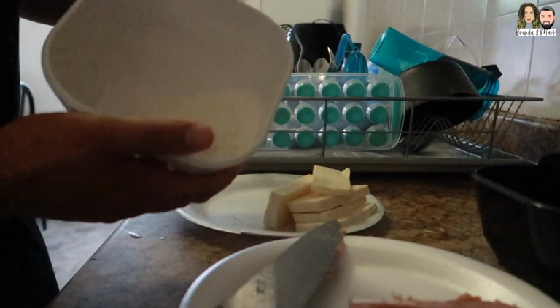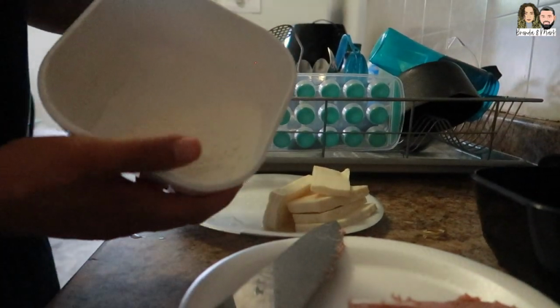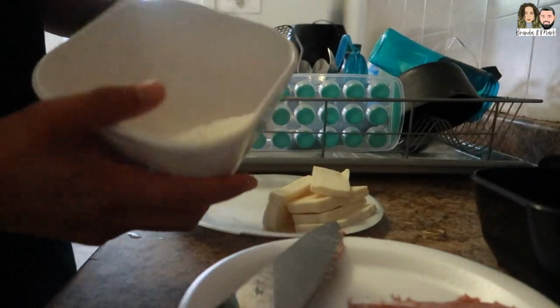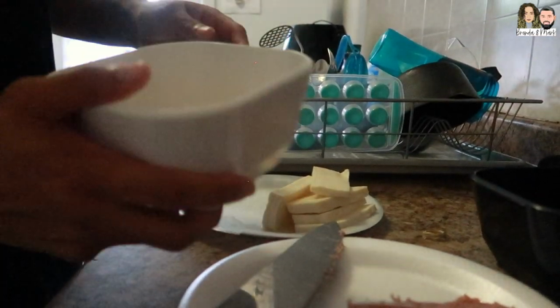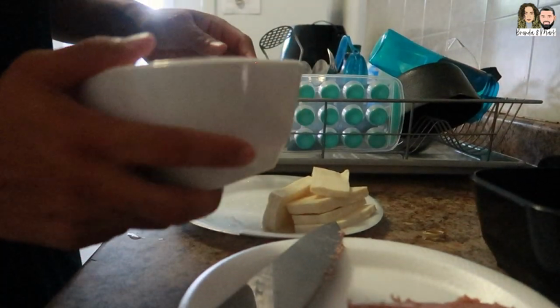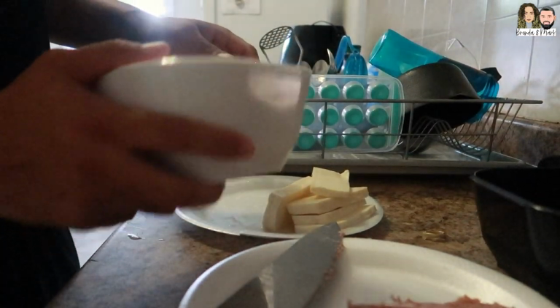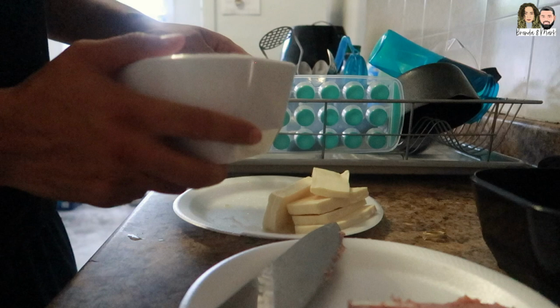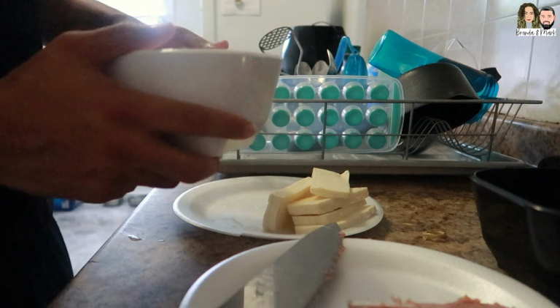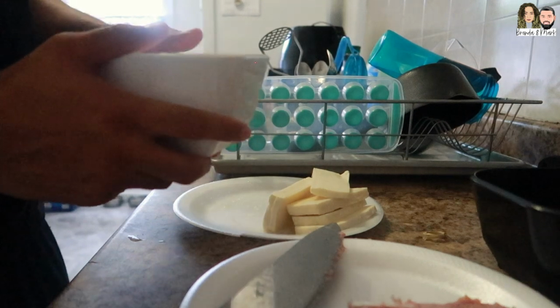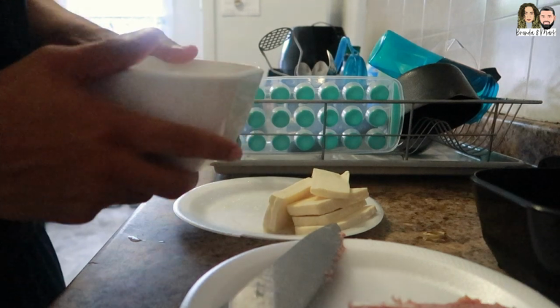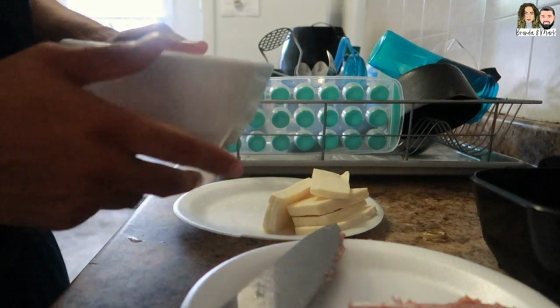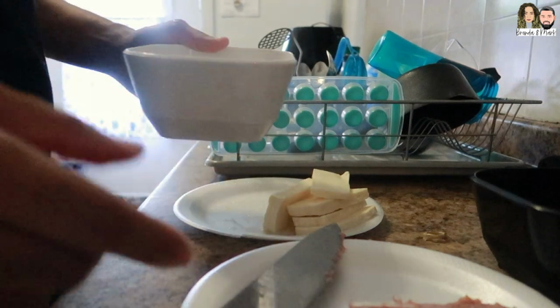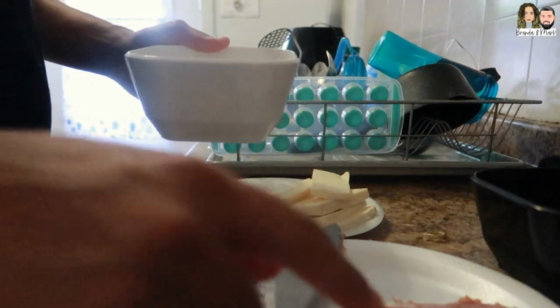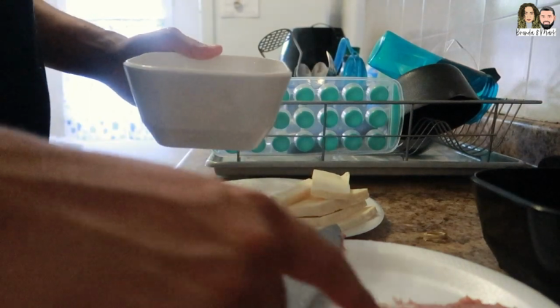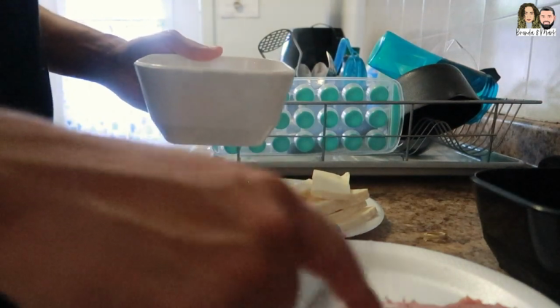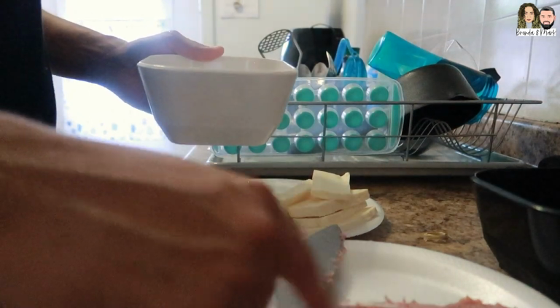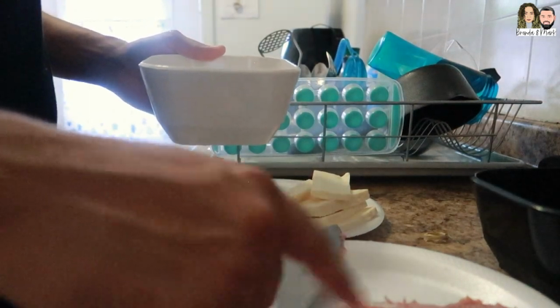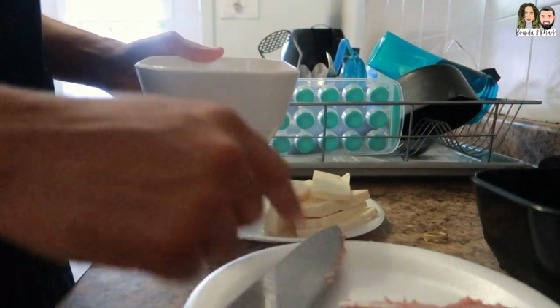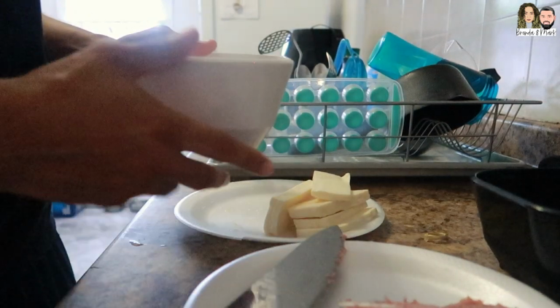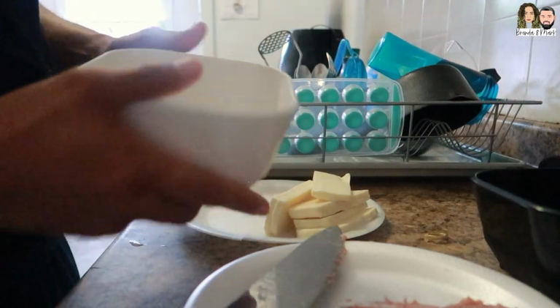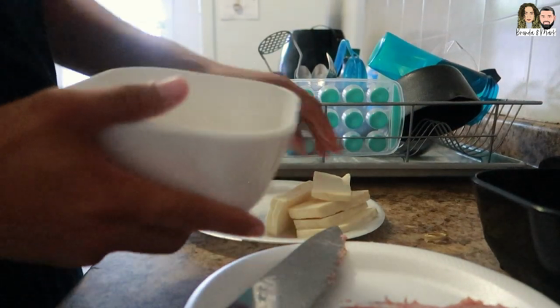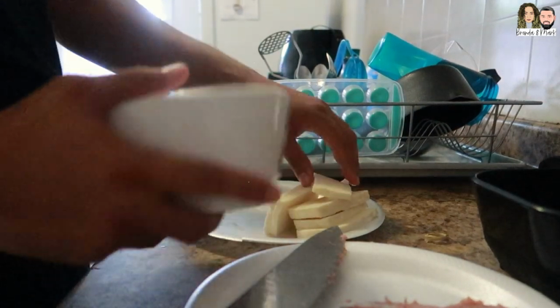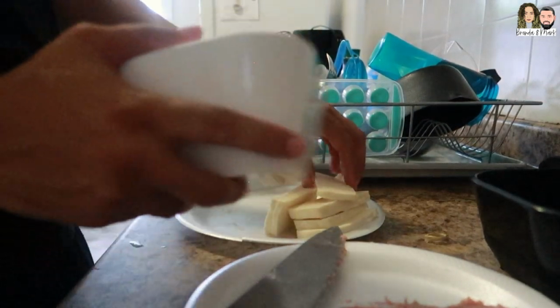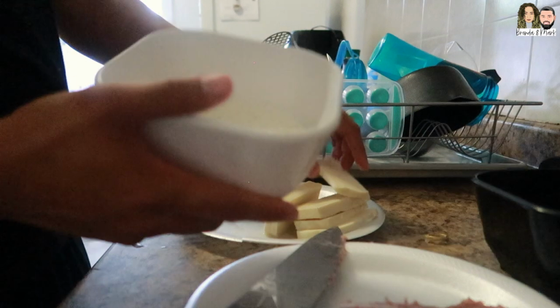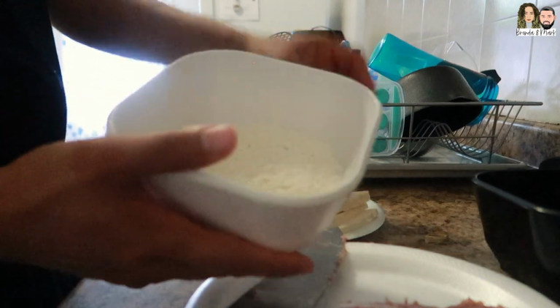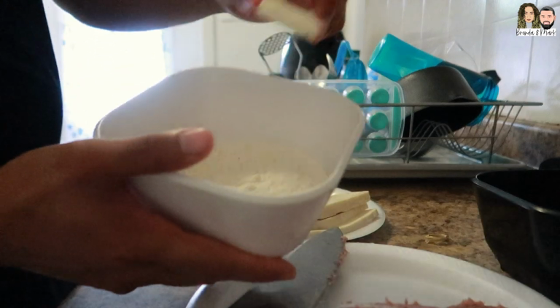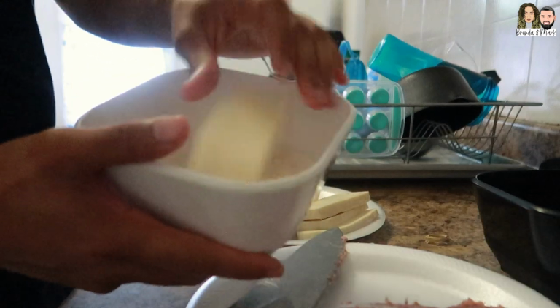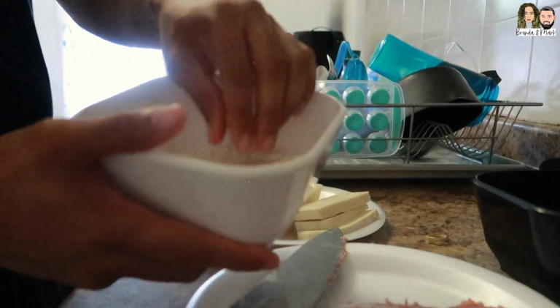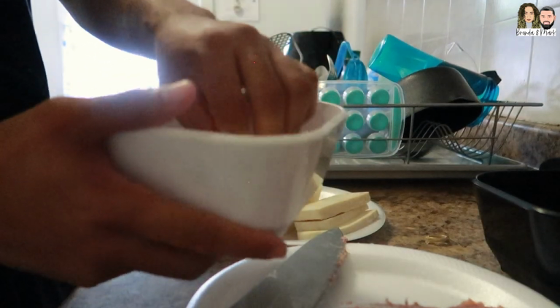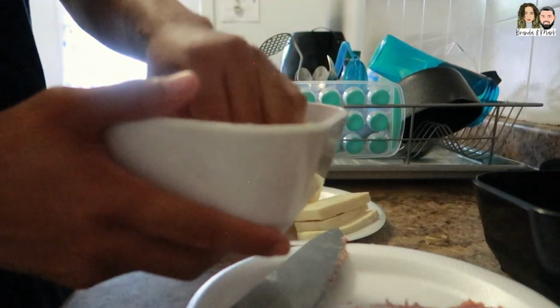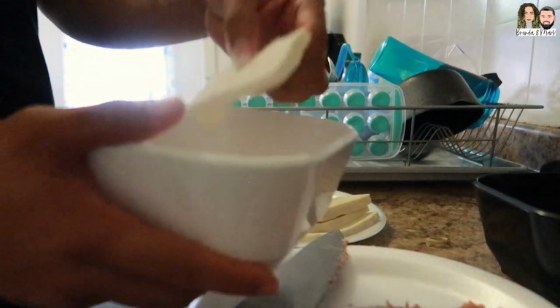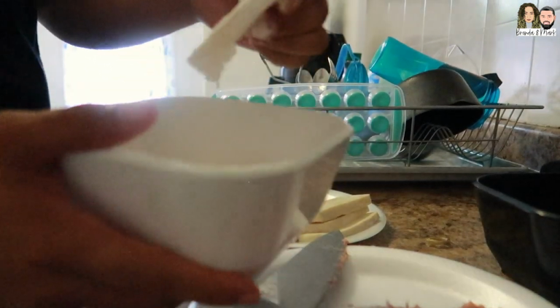So this is the flour that I'm going to use. I accidentally cut some more salami by mistake — it'll be fine. Flour, so cool.